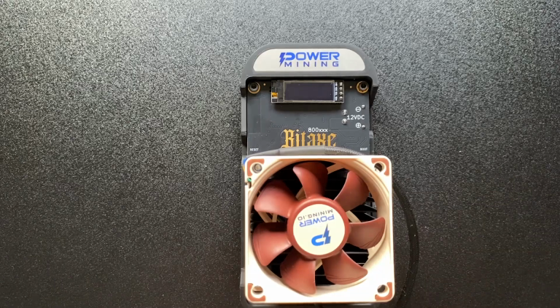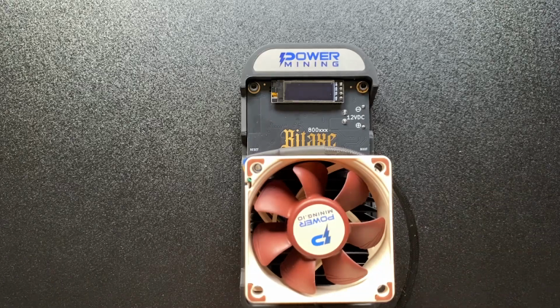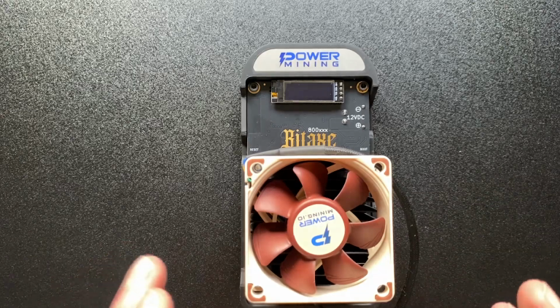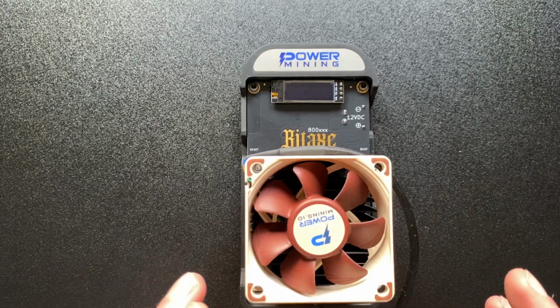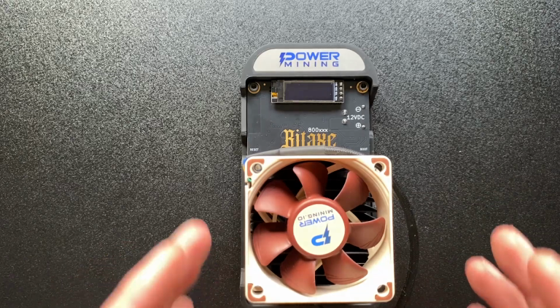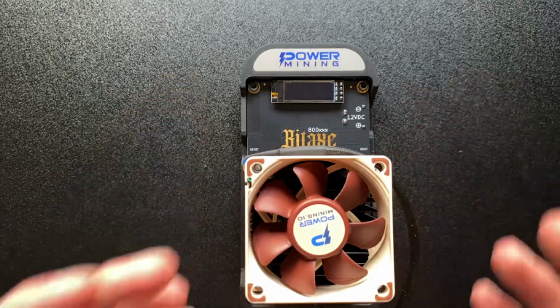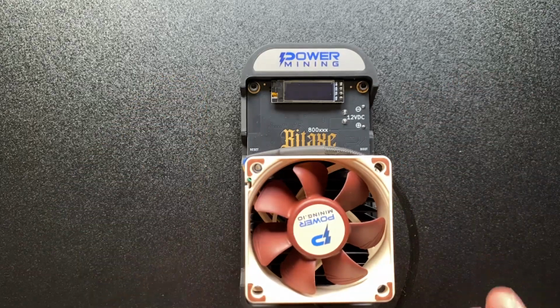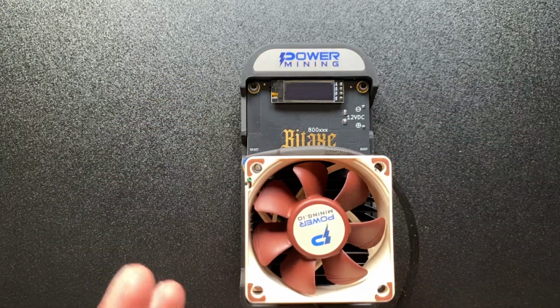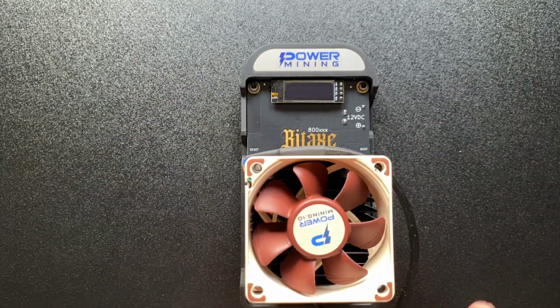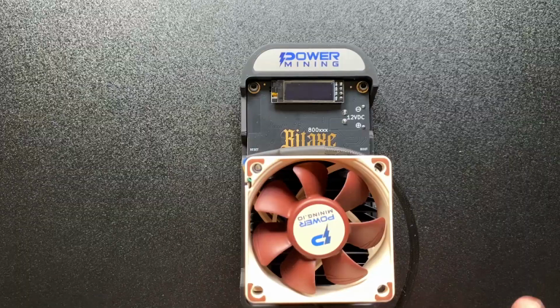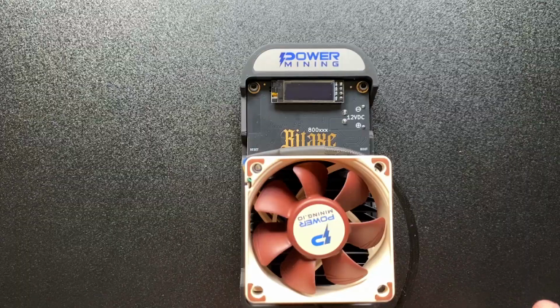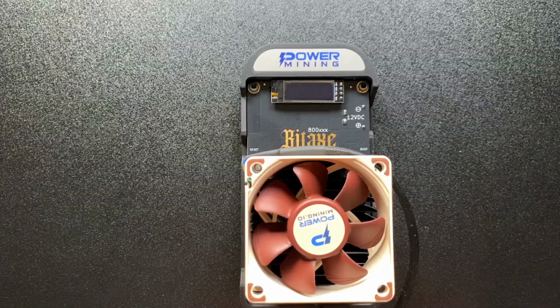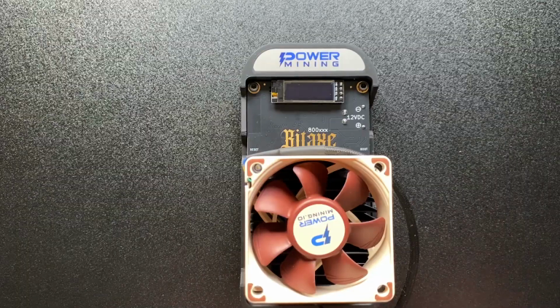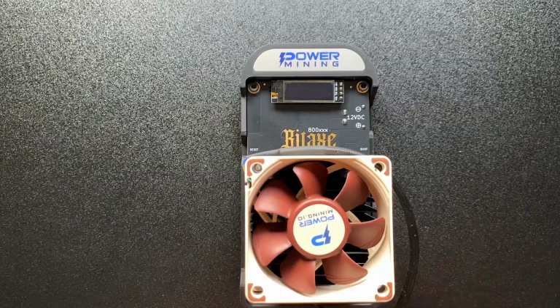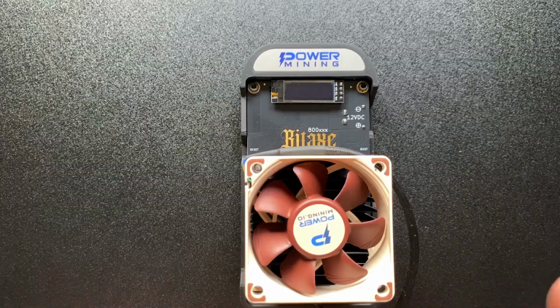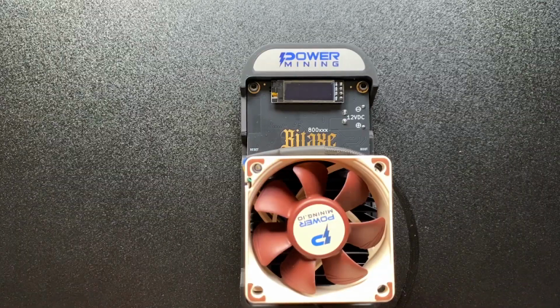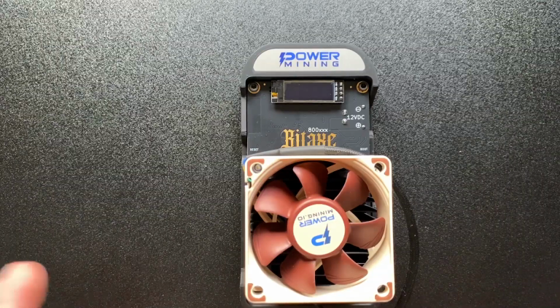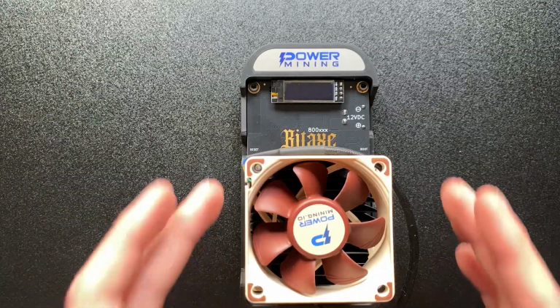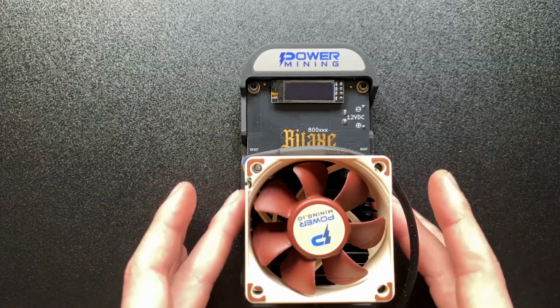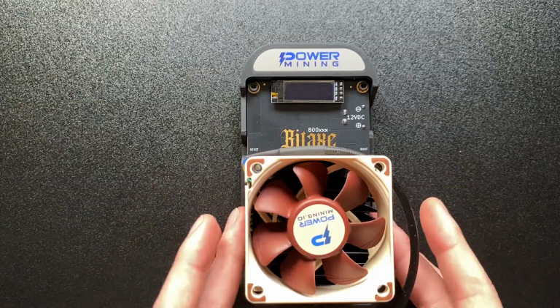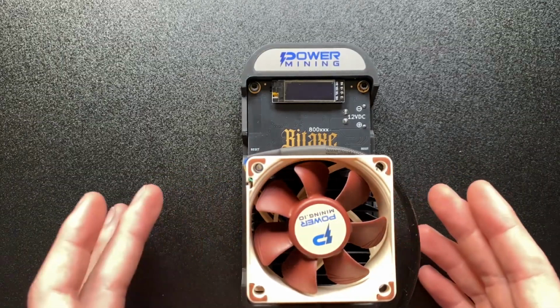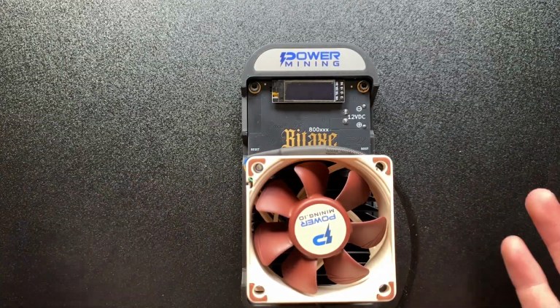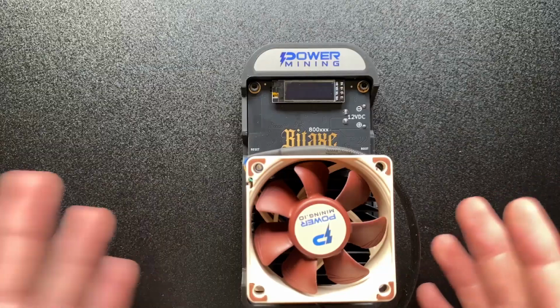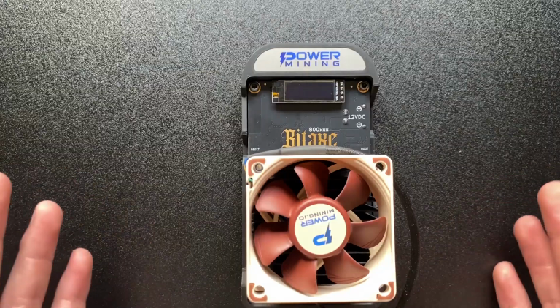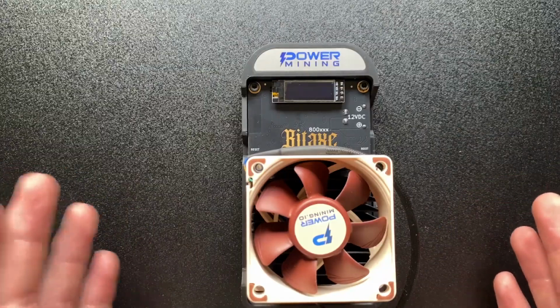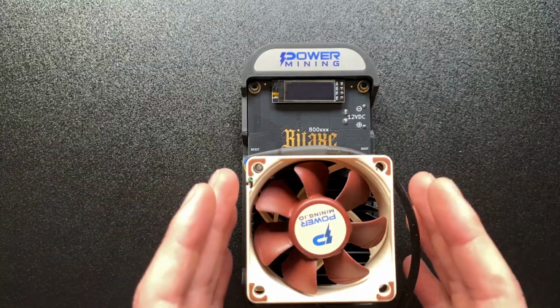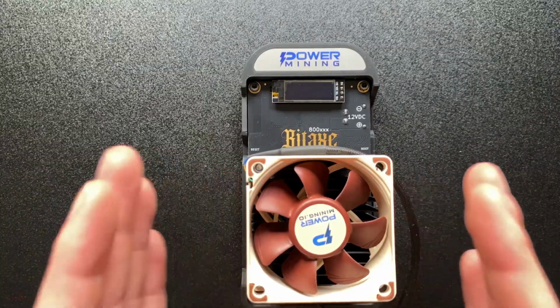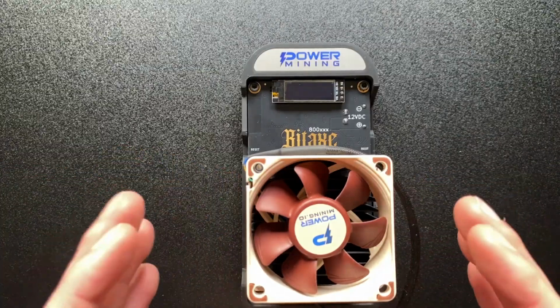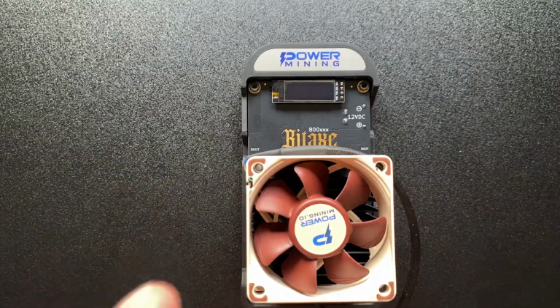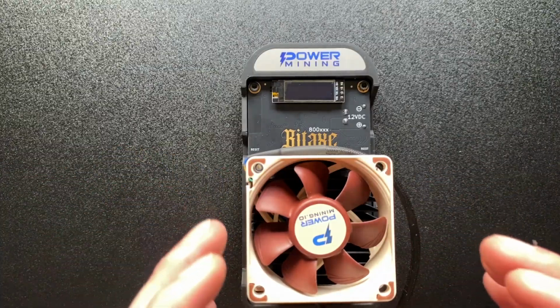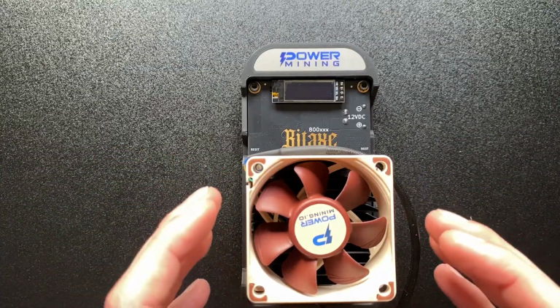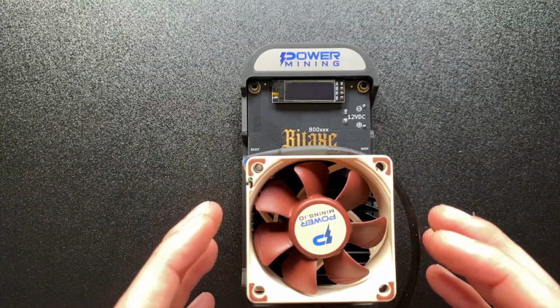So we're just going to be tearing it down, replacing the thermal paste, and then maybe look at some heatsinks that we could upgrade — potentially in the future when you guys actually get your hands on the Bitaxe Gamma Turbo.